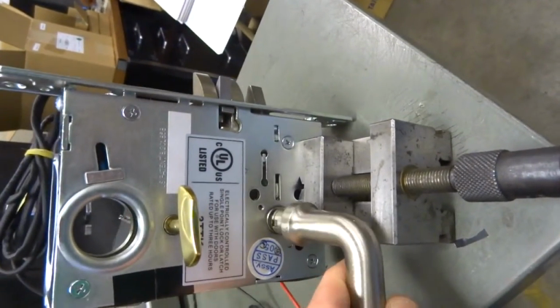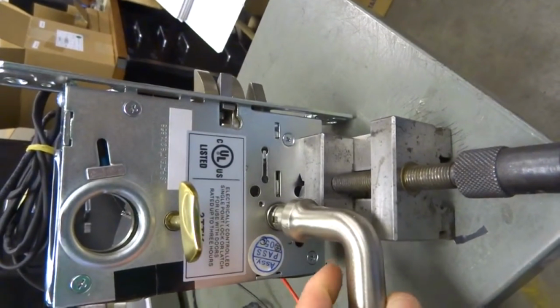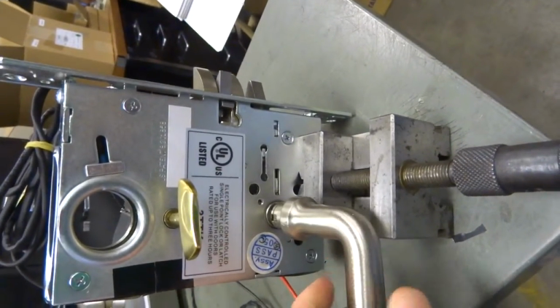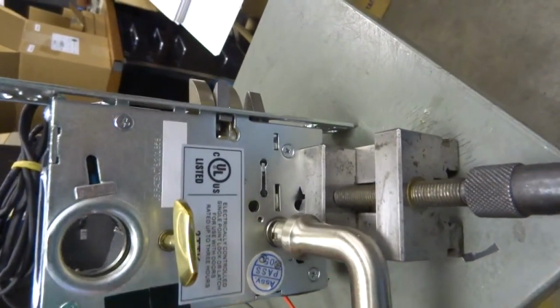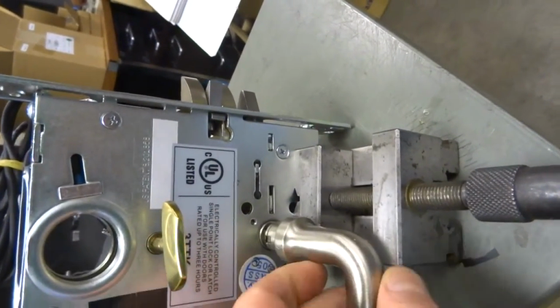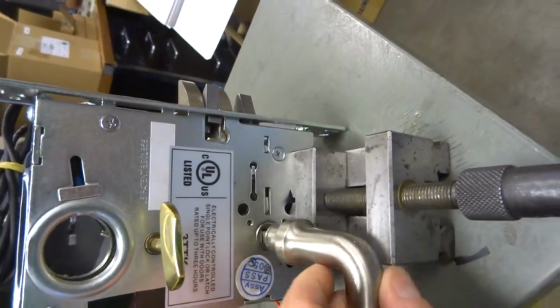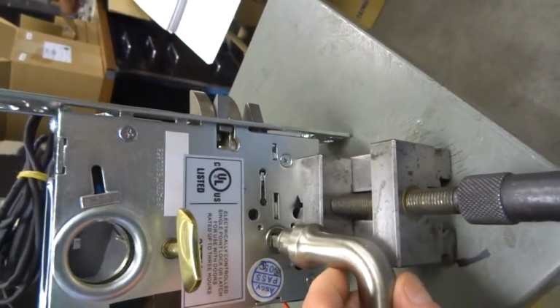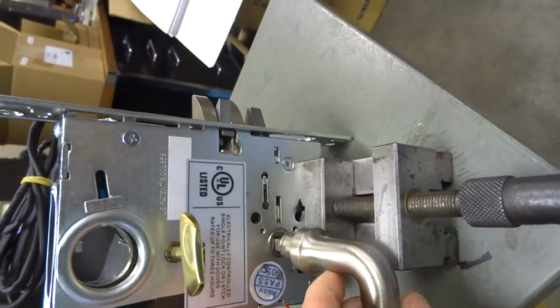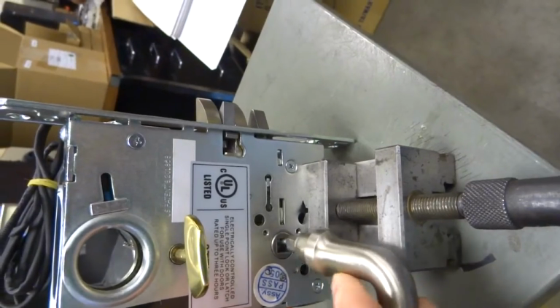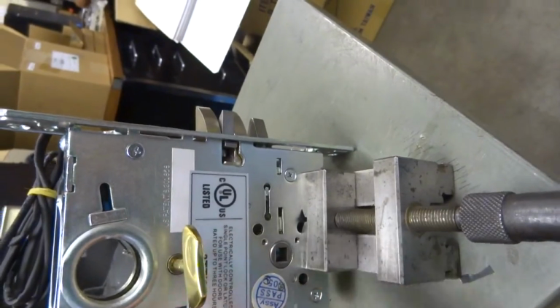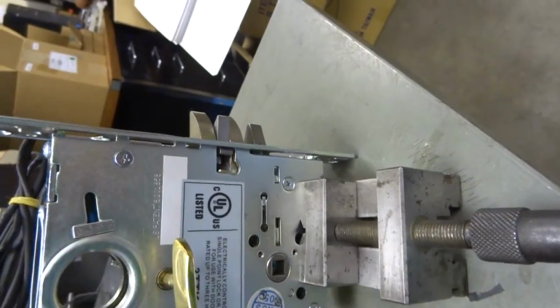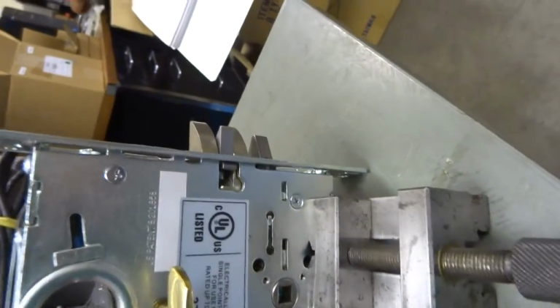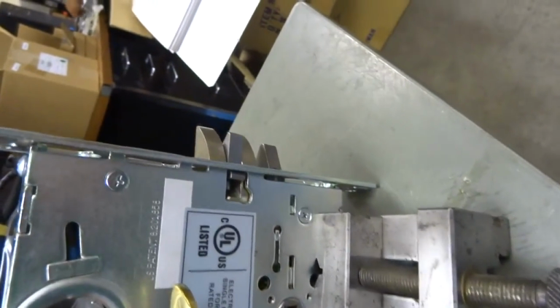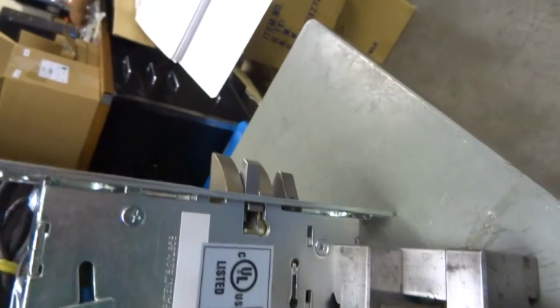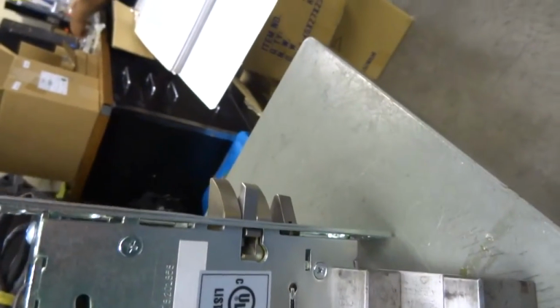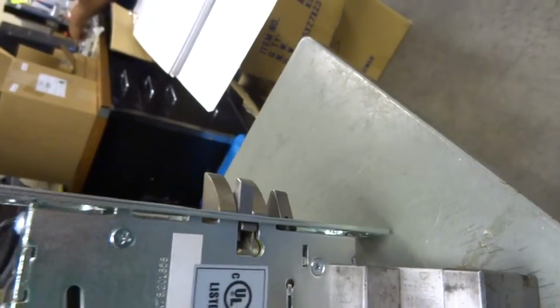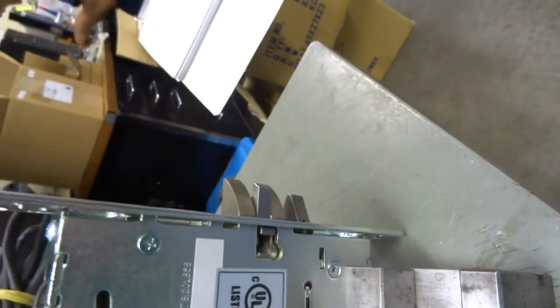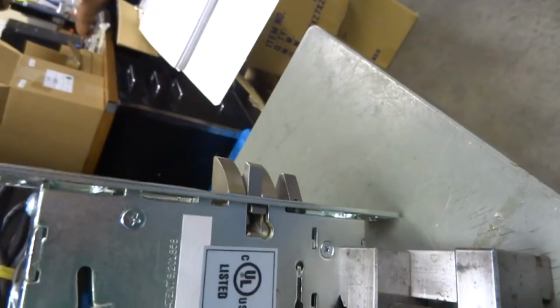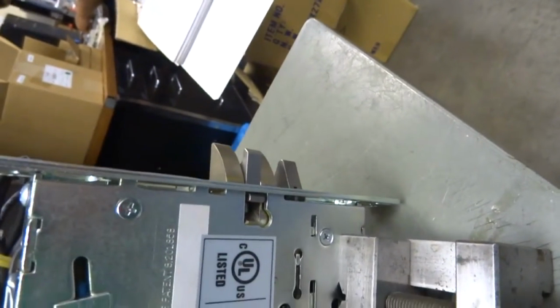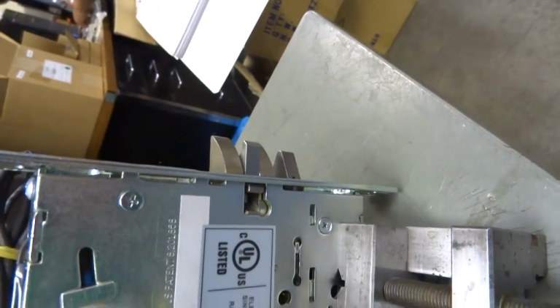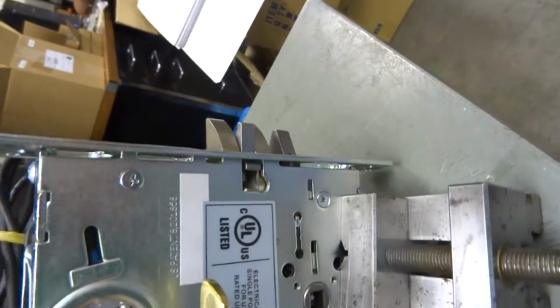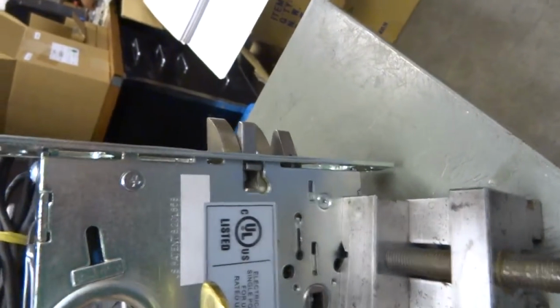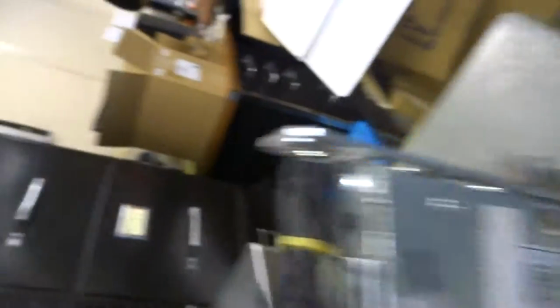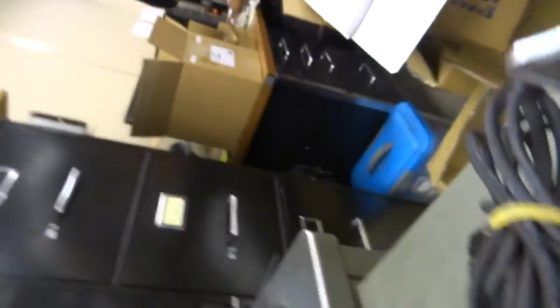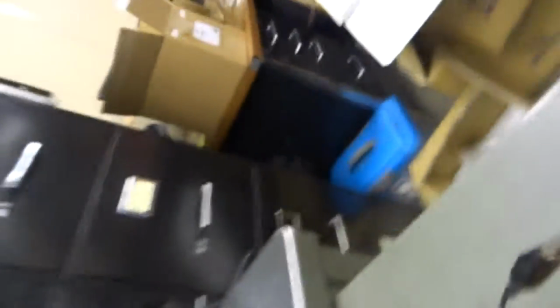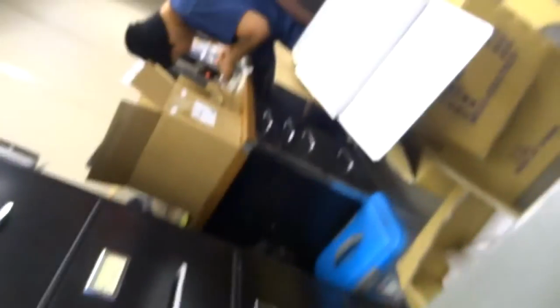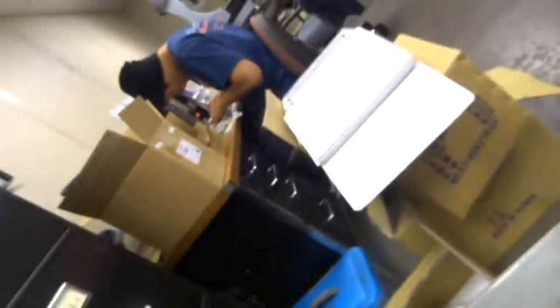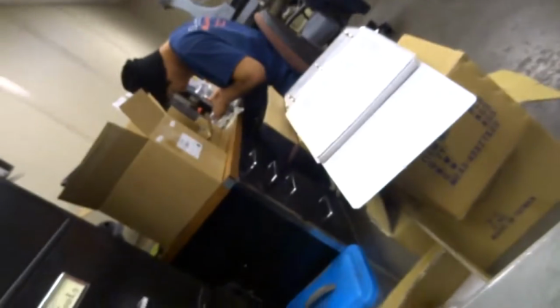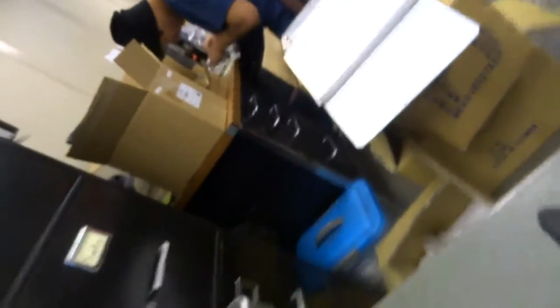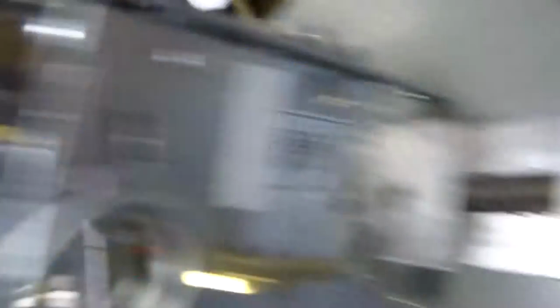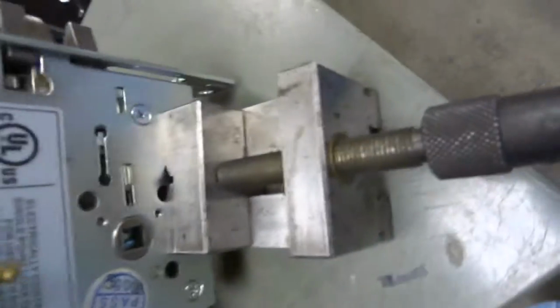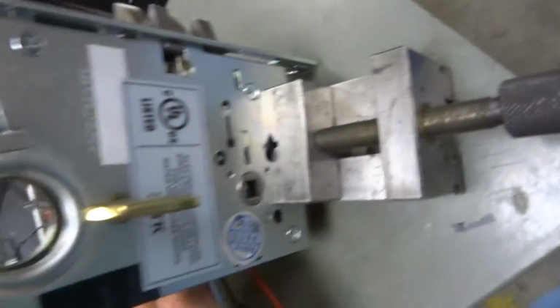And if you rotate the inside lever, which is on this side, it'll also unlock.